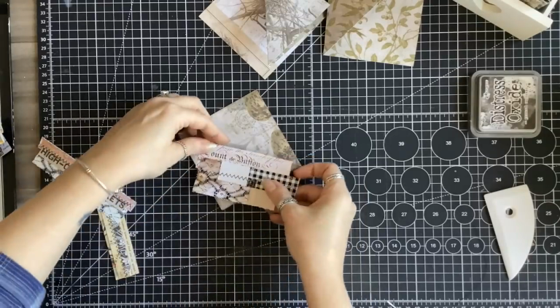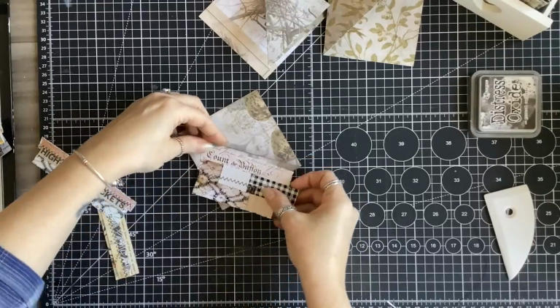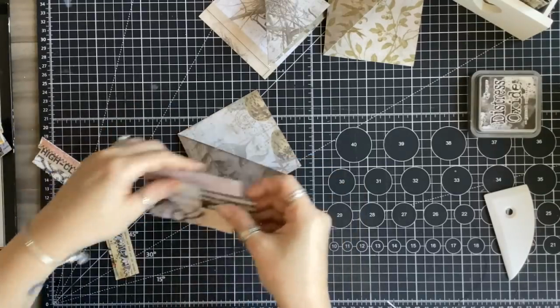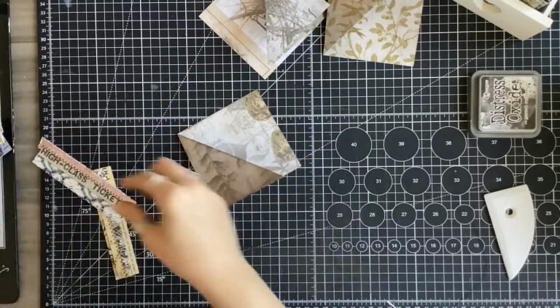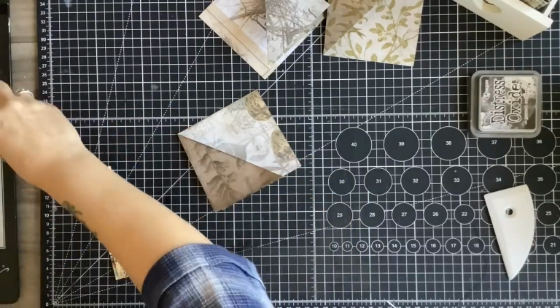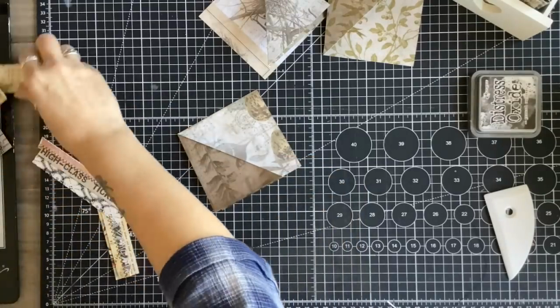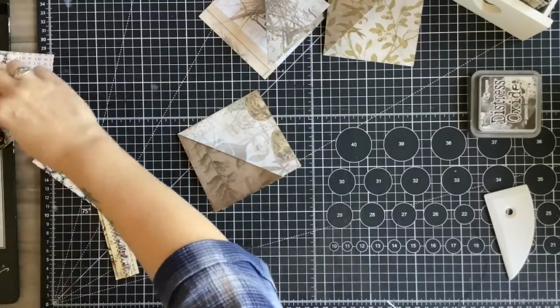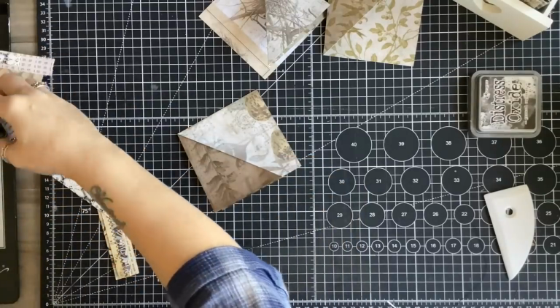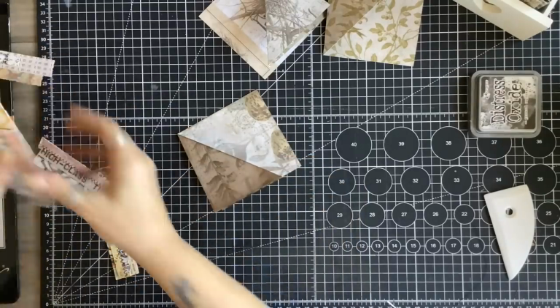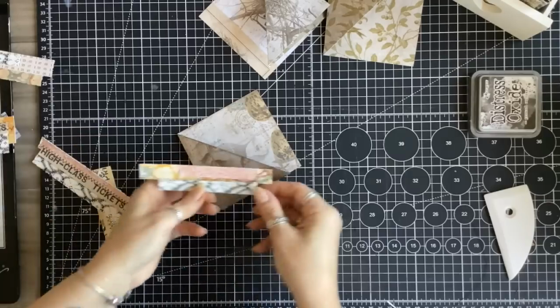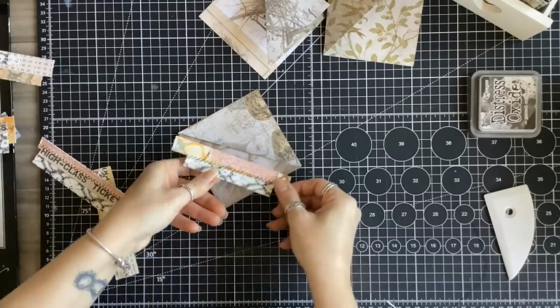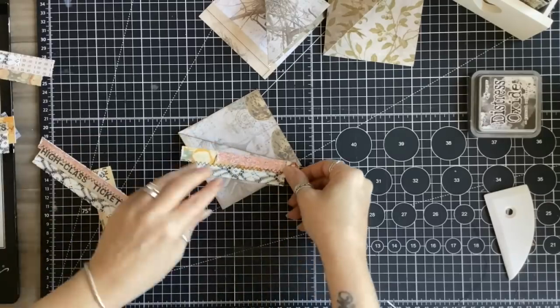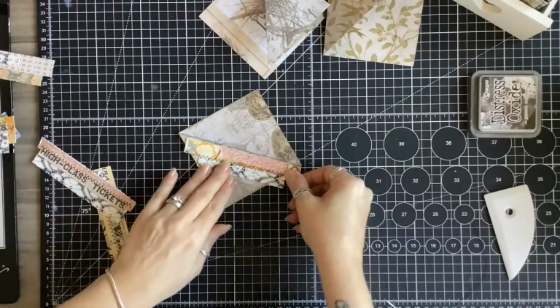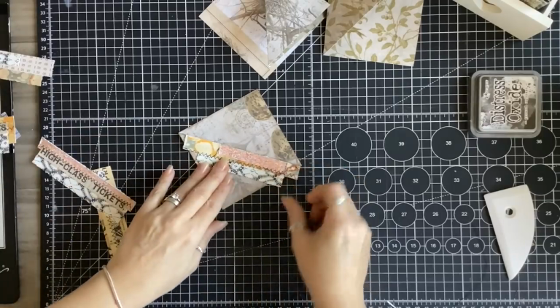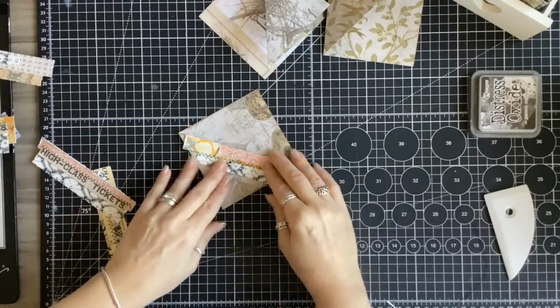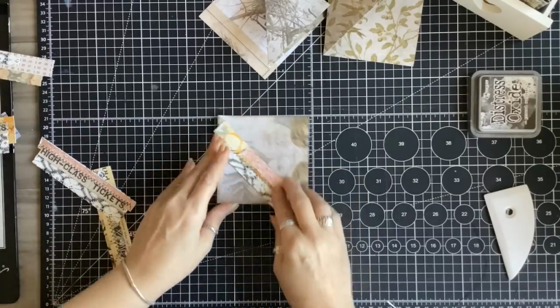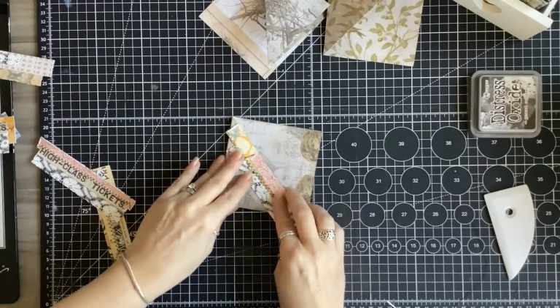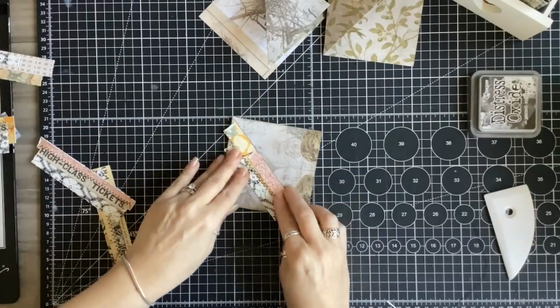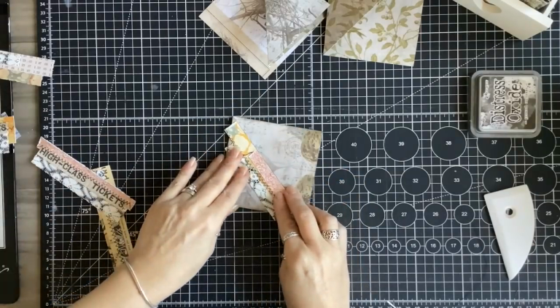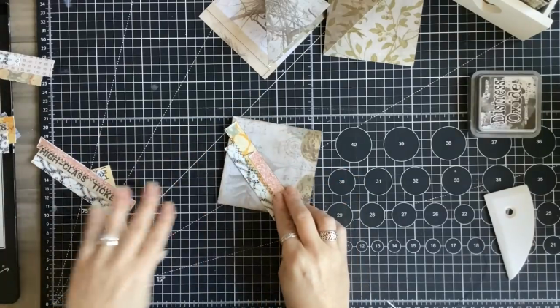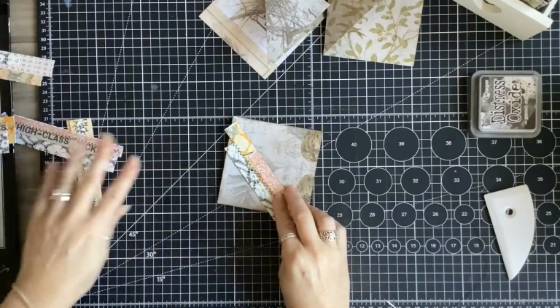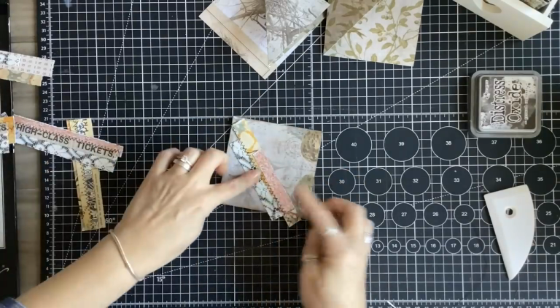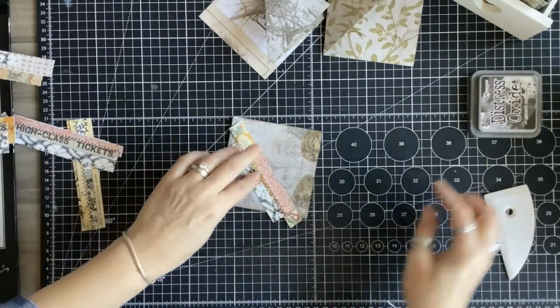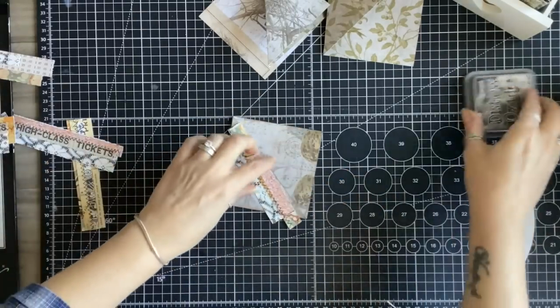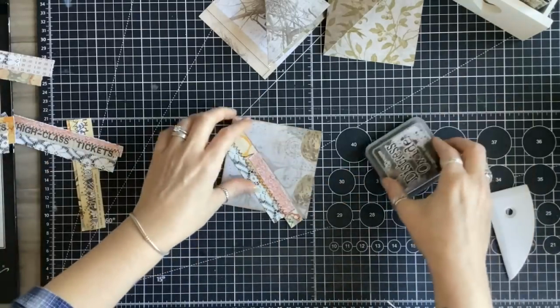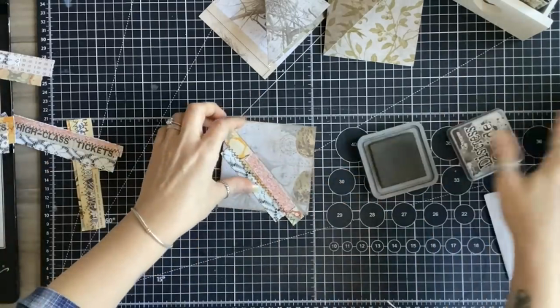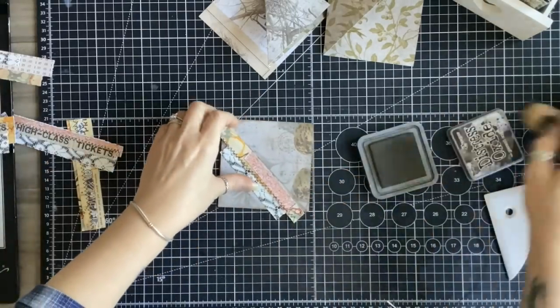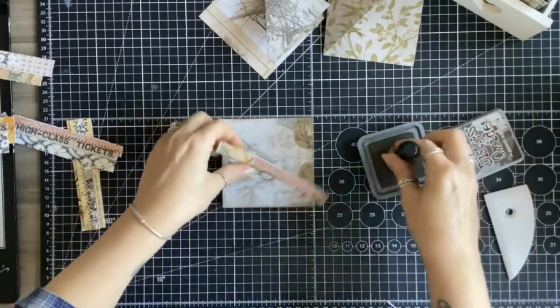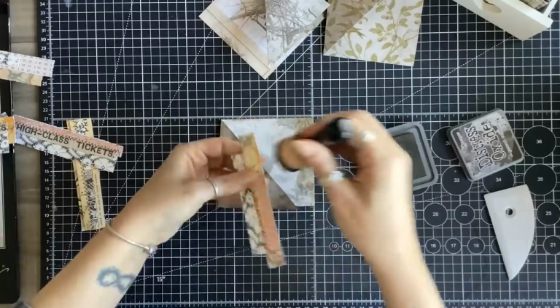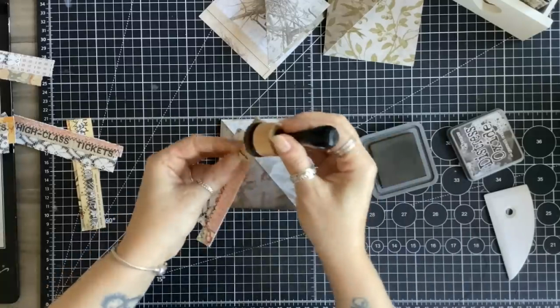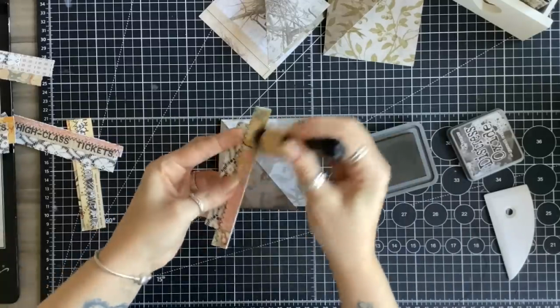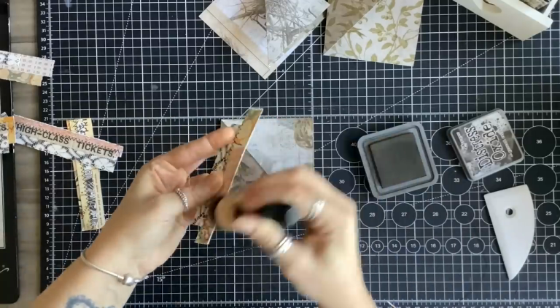The first thing I'm going to do is just give it a quick ink — I haven't inked too much, just given them a little rough going over. That's perfectly fine for me. Now I'm going to have a little look at what I can use and audition a couple of things to see how they look. That one works quite well — I quite like that.